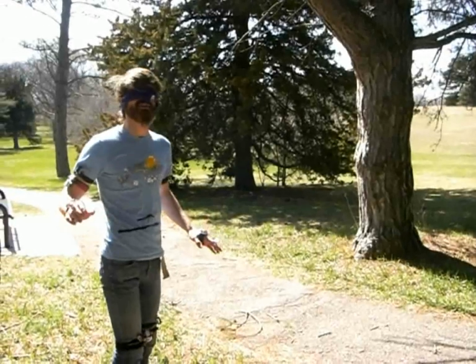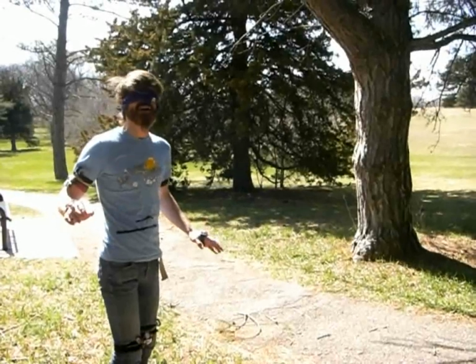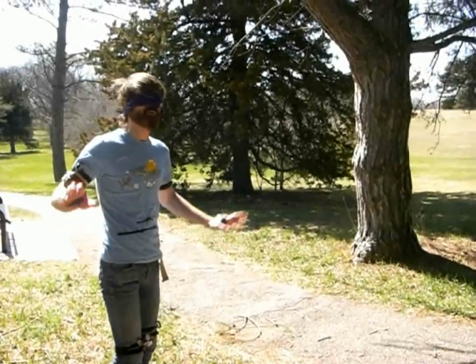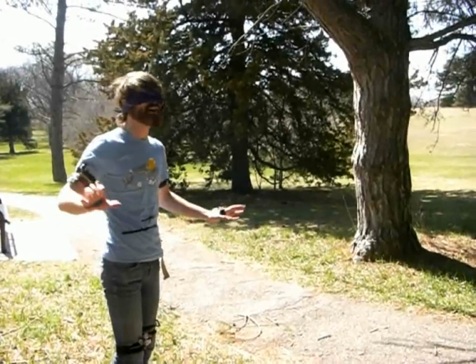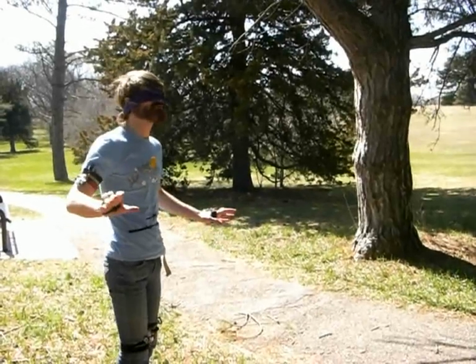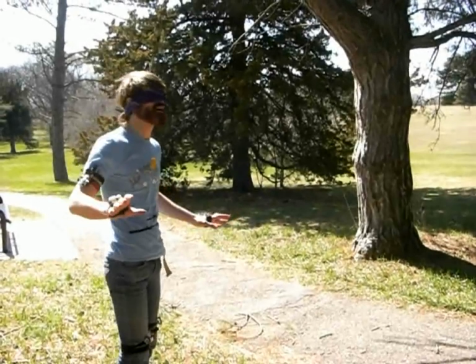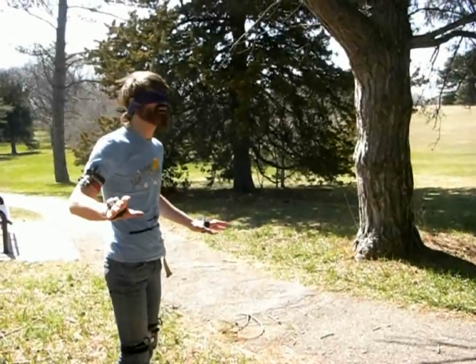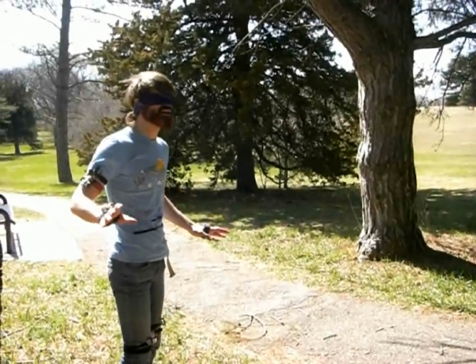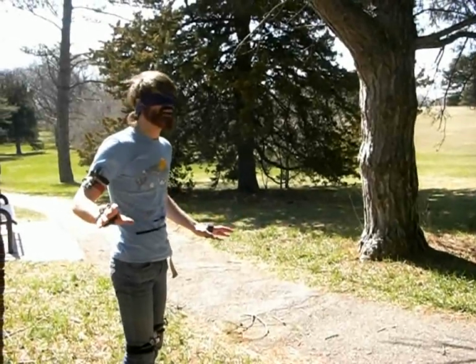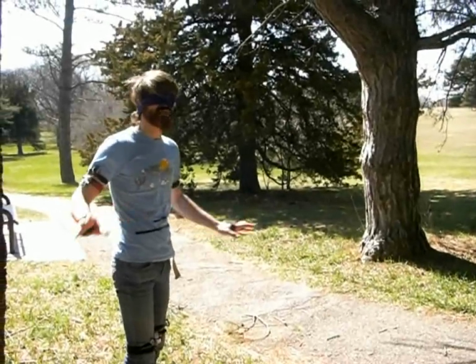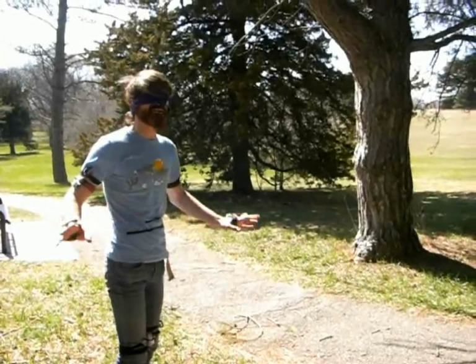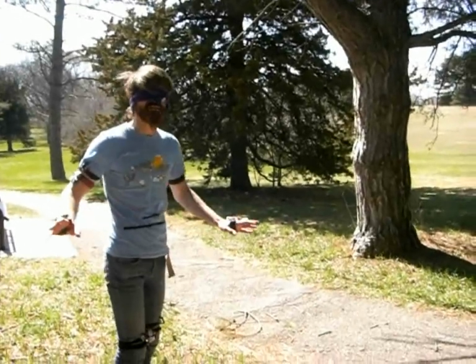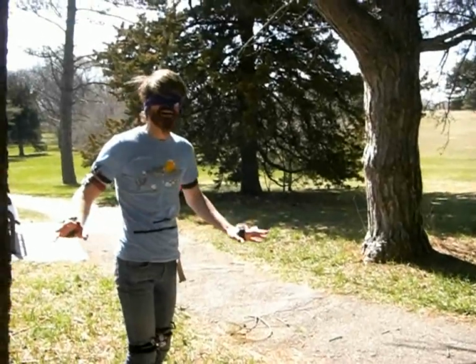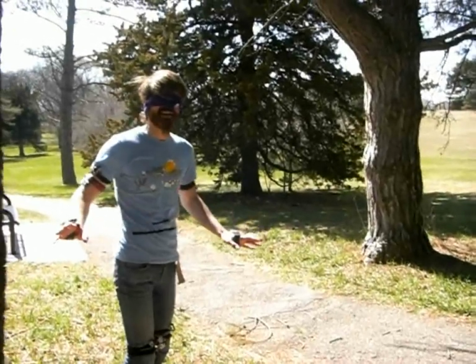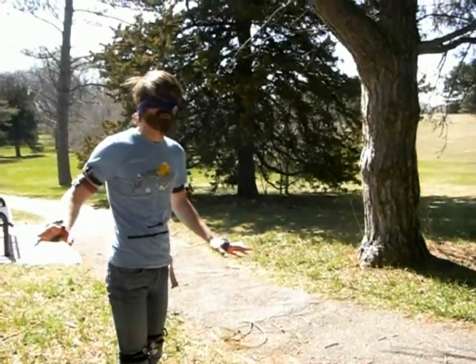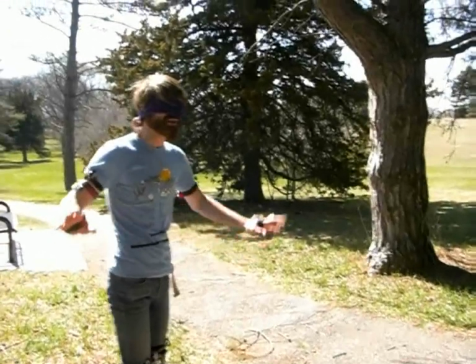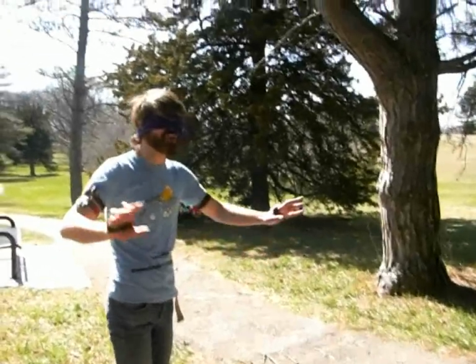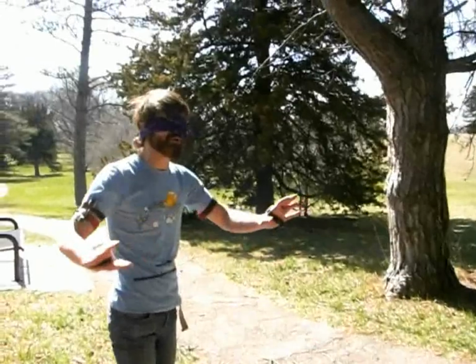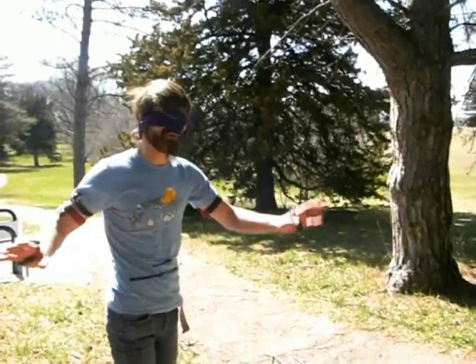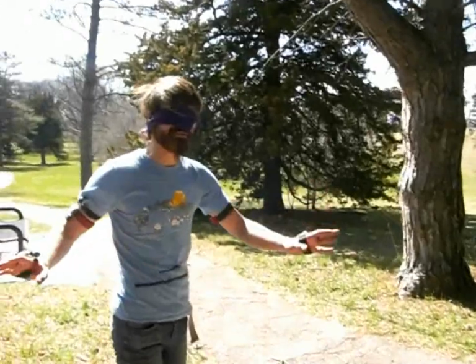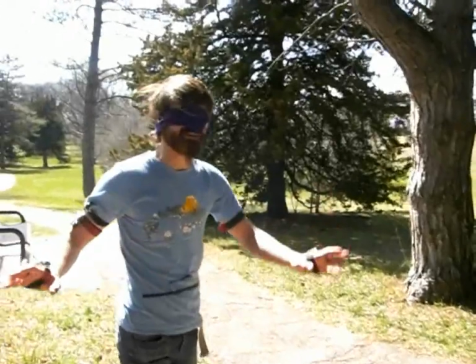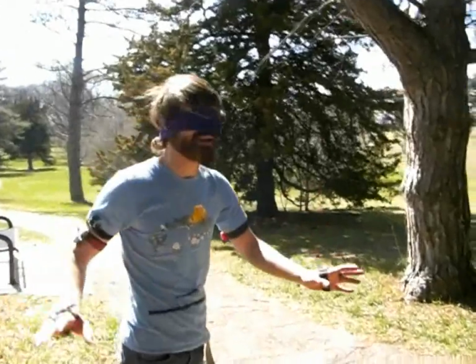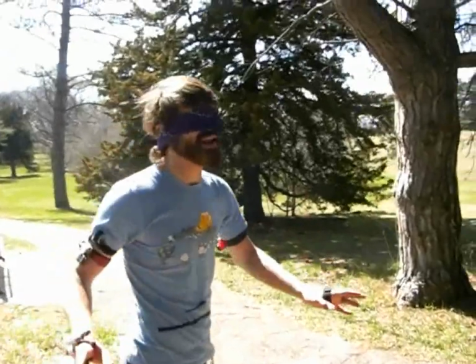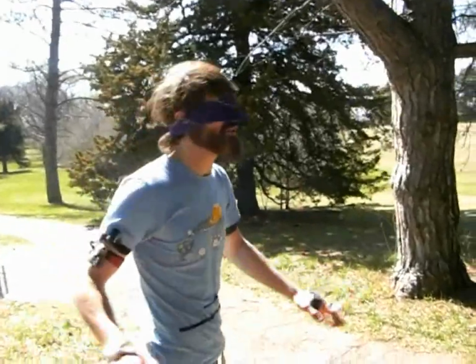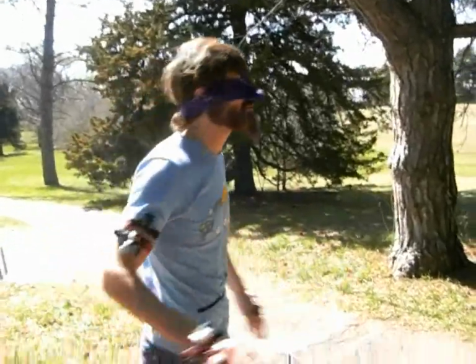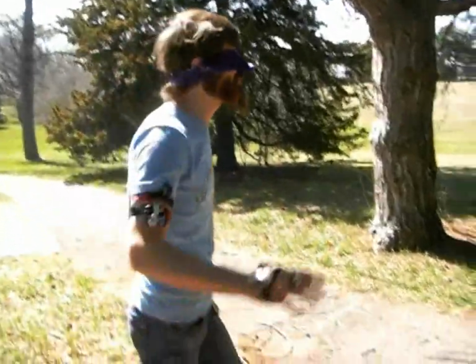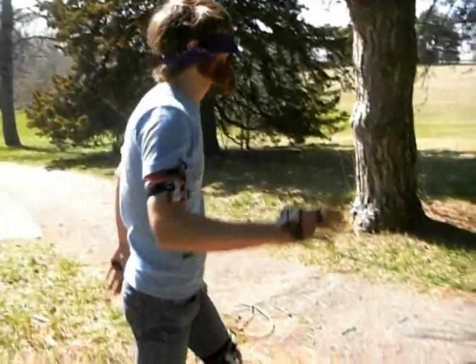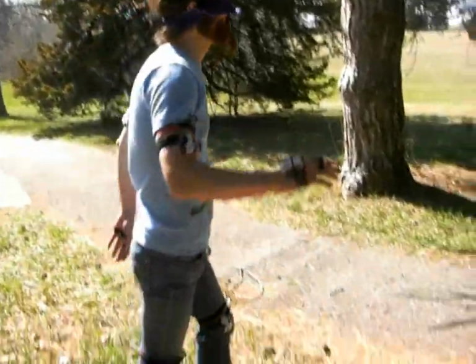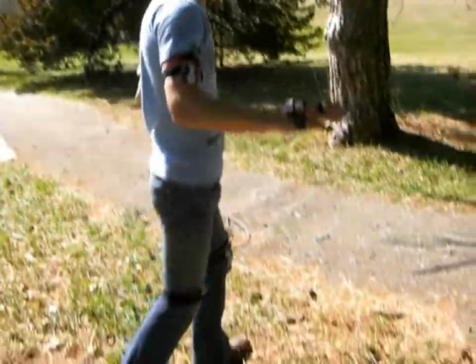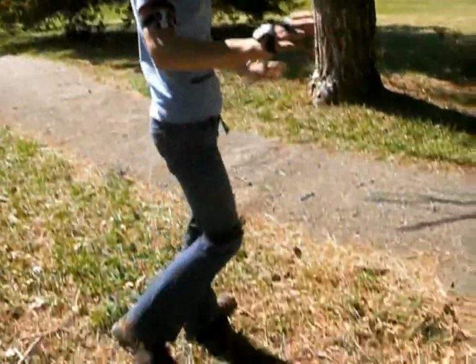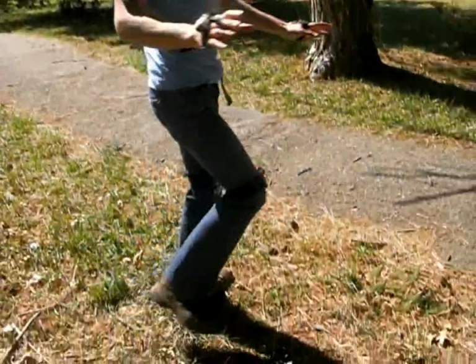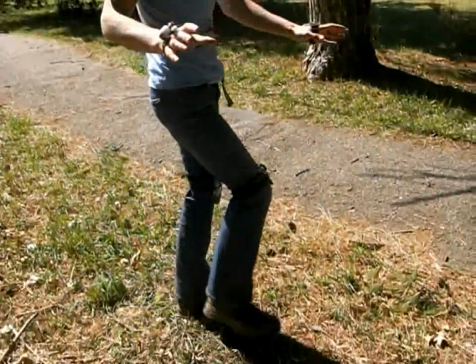I'm at Pioneer's Park and I have a blindfold on. I'm standing around a bunch of trees. I'm going to see if I can navigate through them without hitting anything.